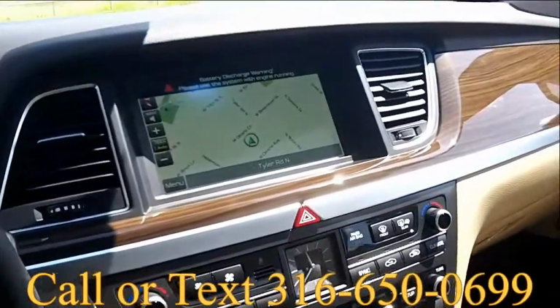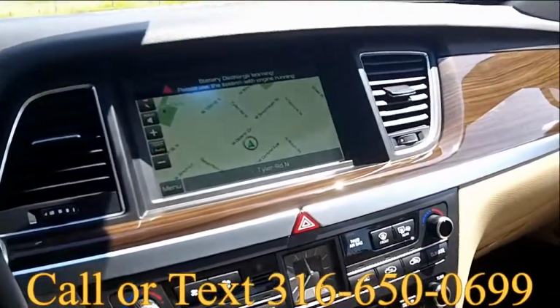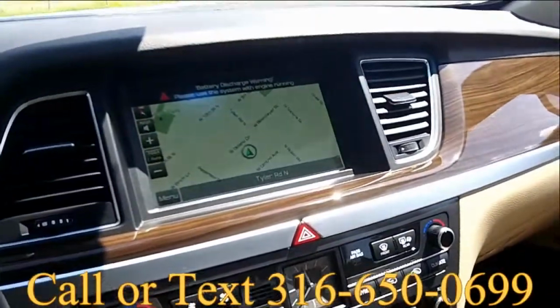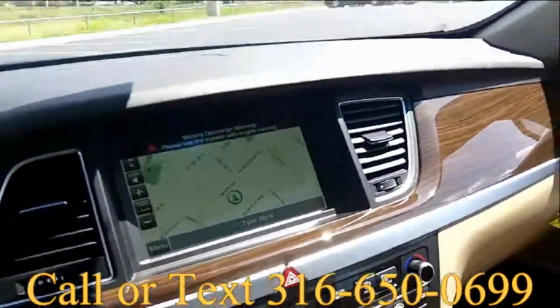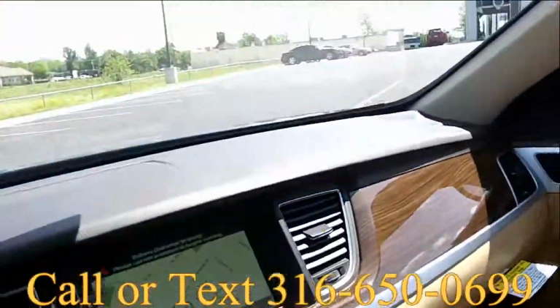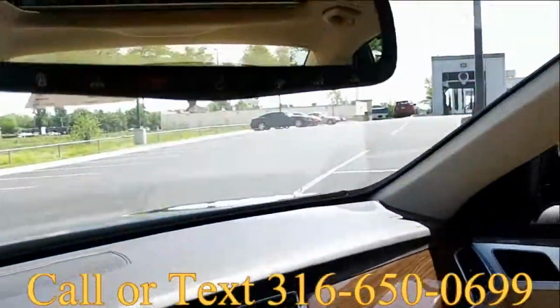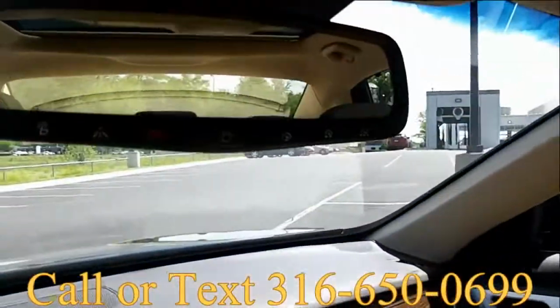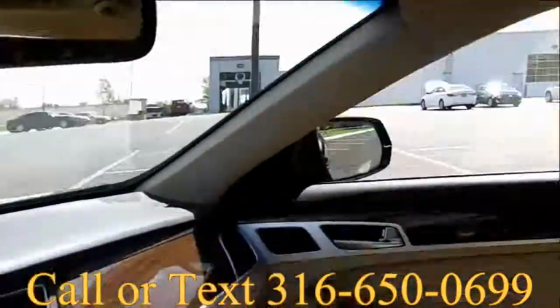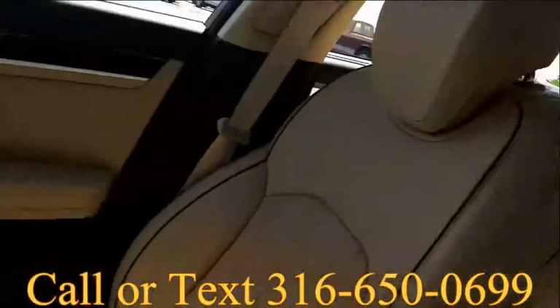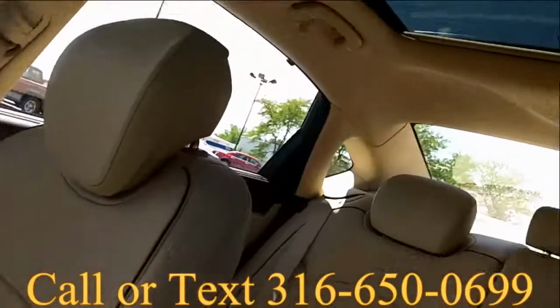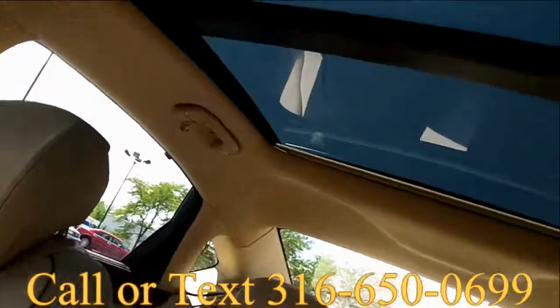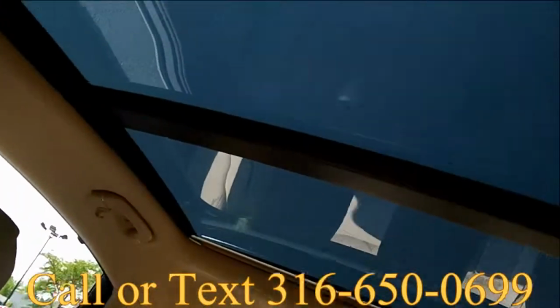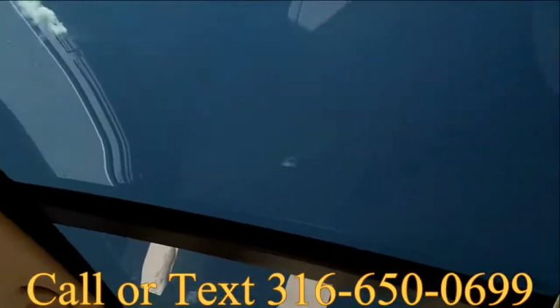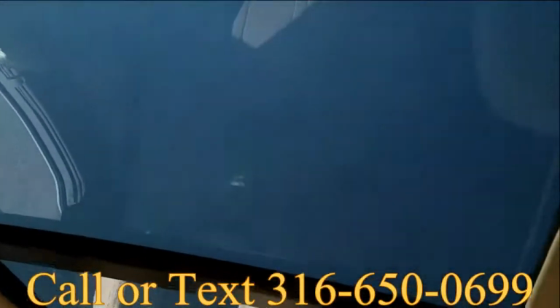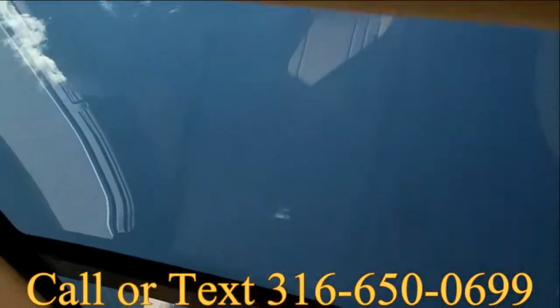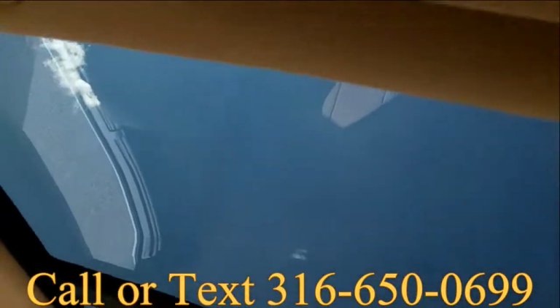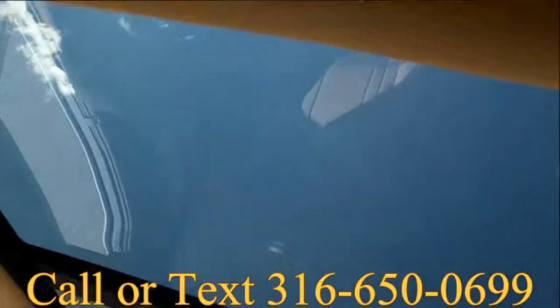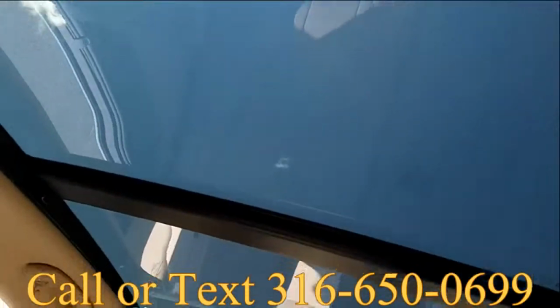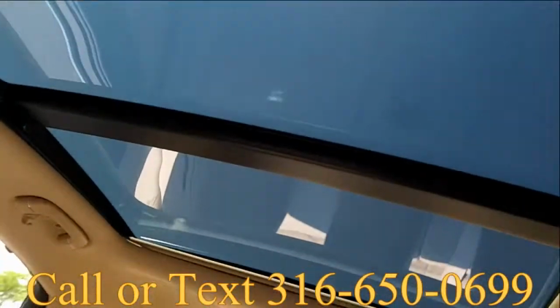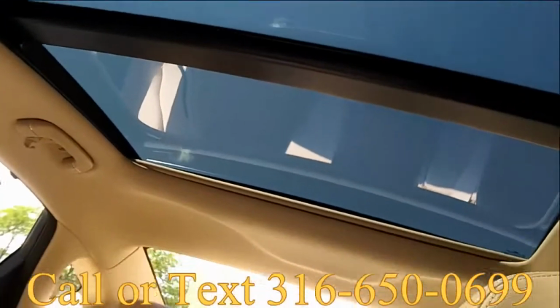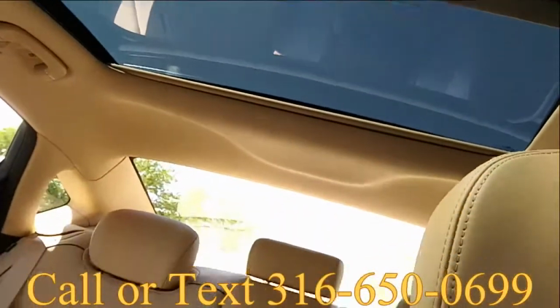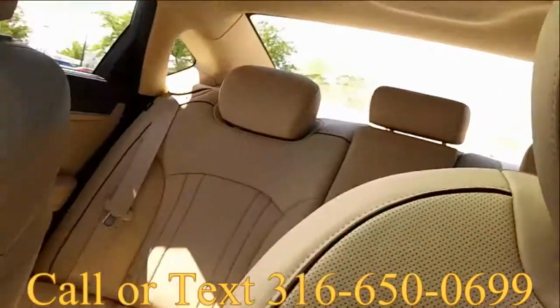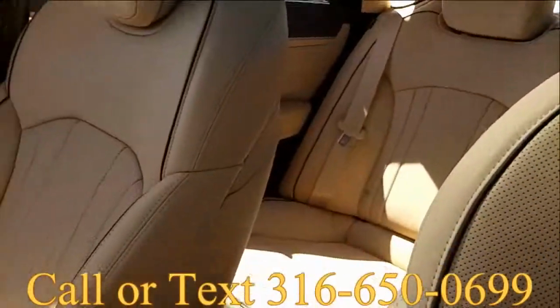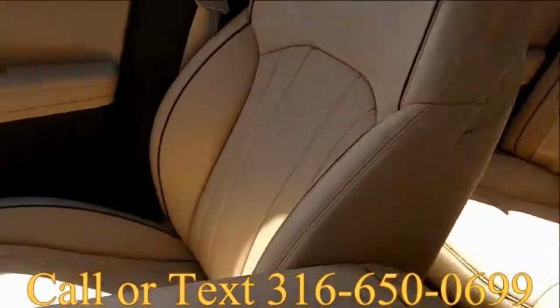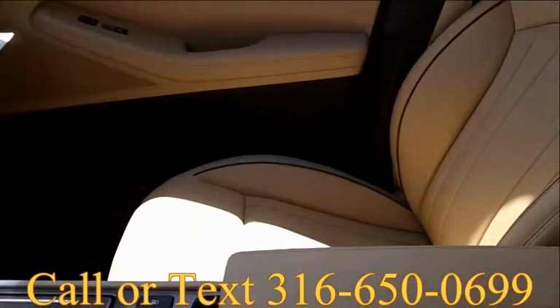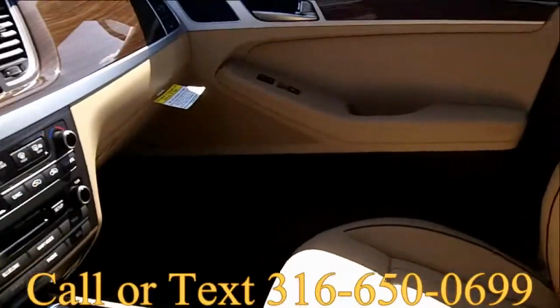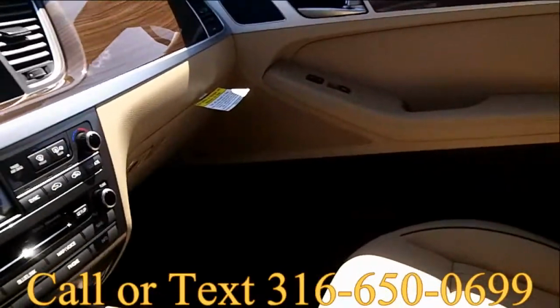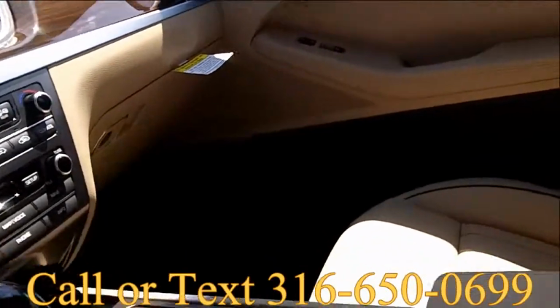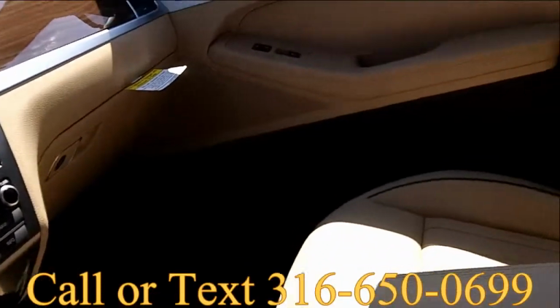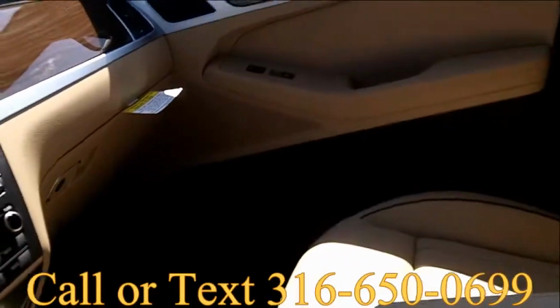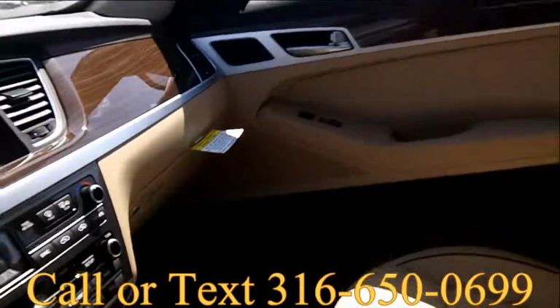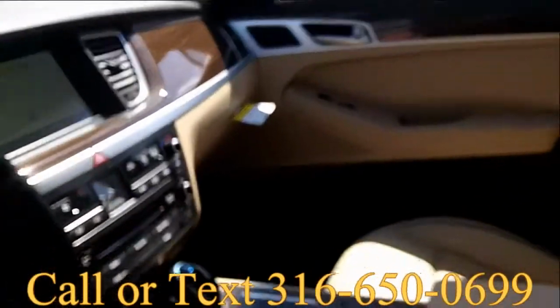Navigation is standard with a backup camera. Incredible technologies in this car — dual zone climate control, automatic dimming mirror. Here's the panoramic roof with oversized sunroof. Just tons and tons of stuff.